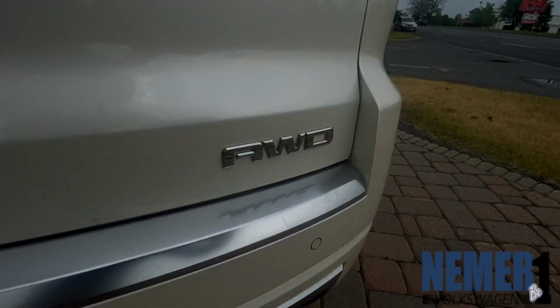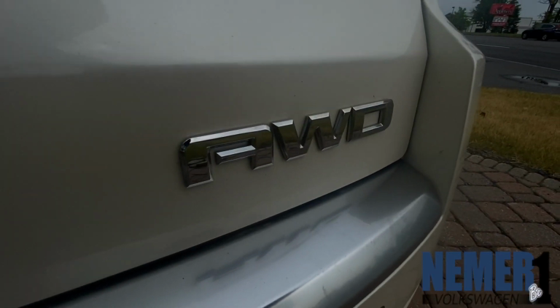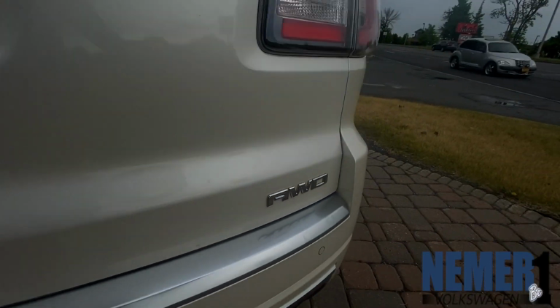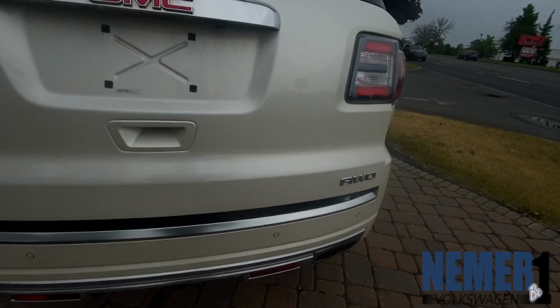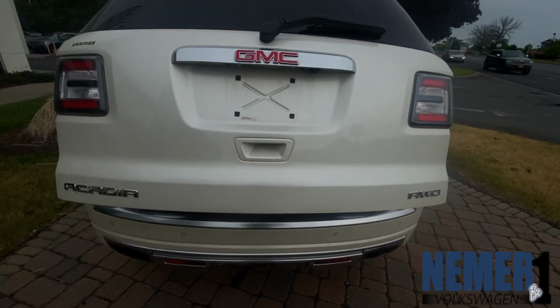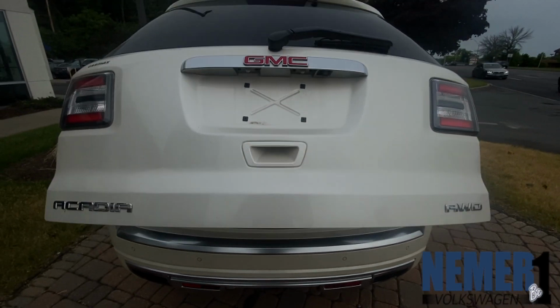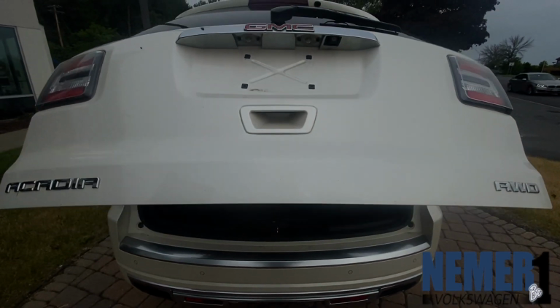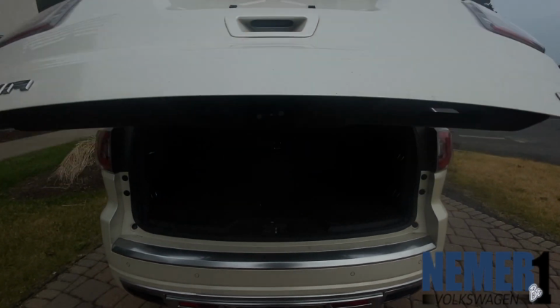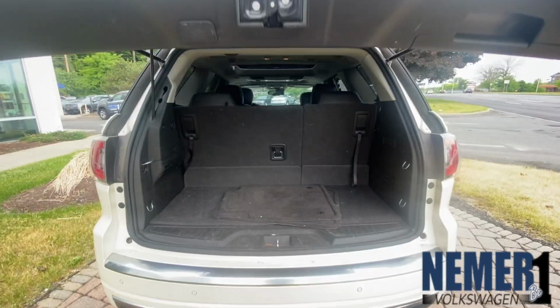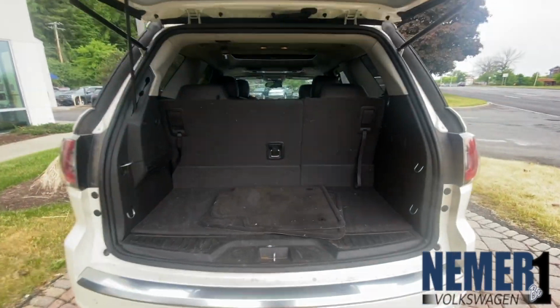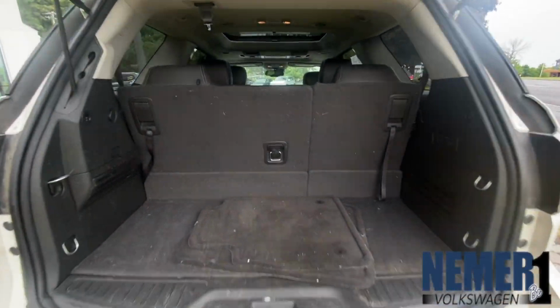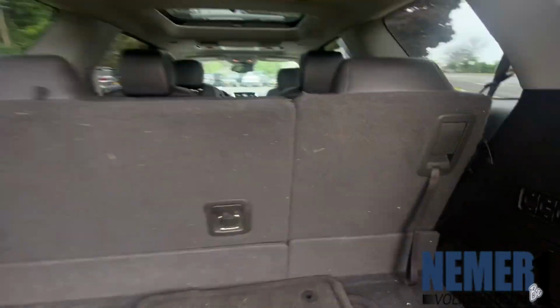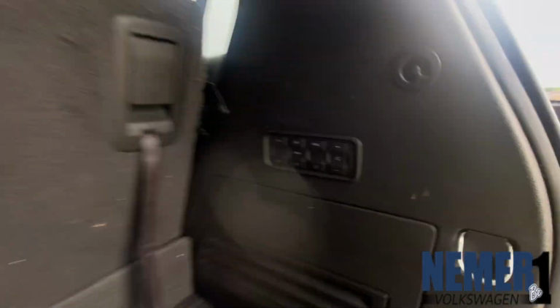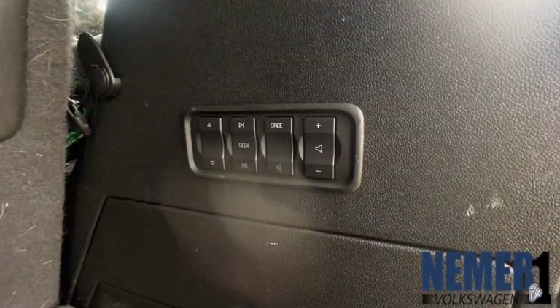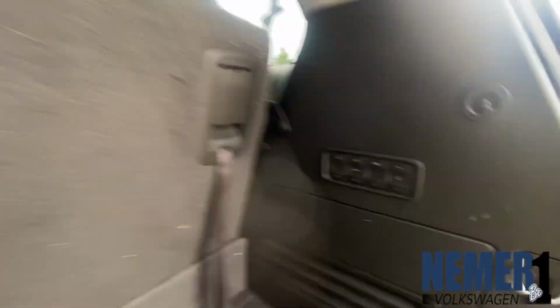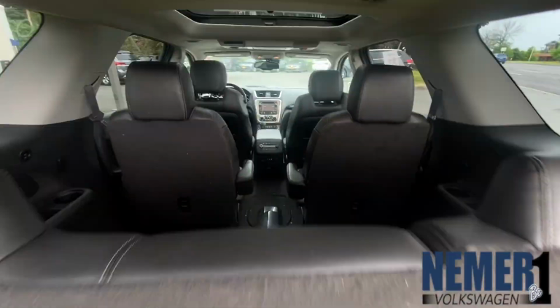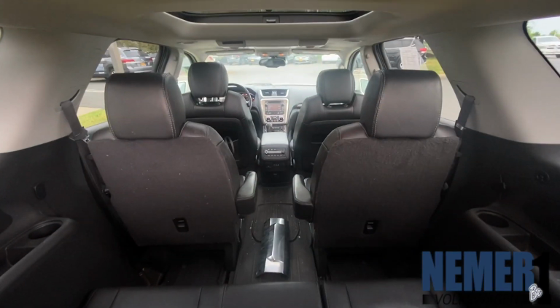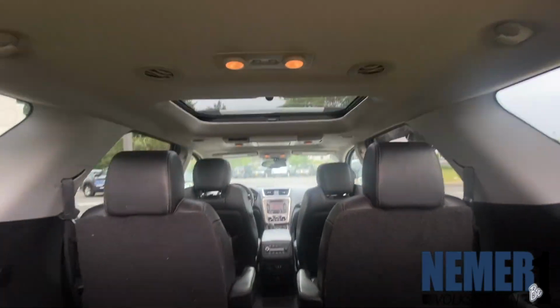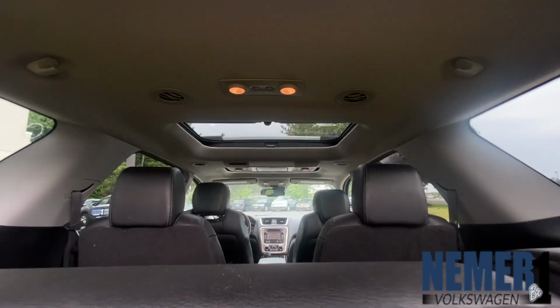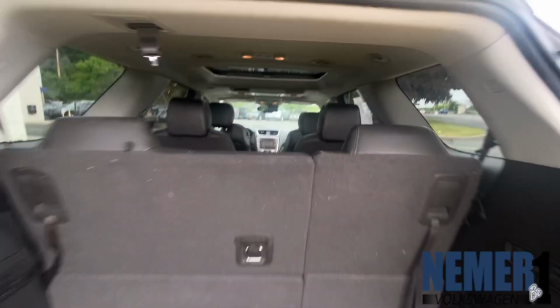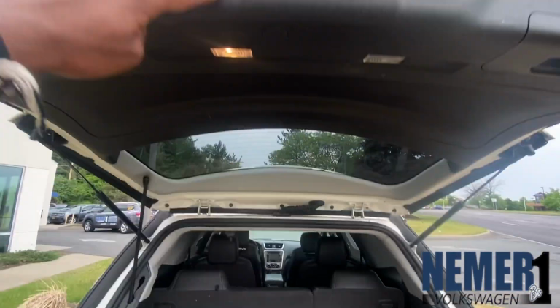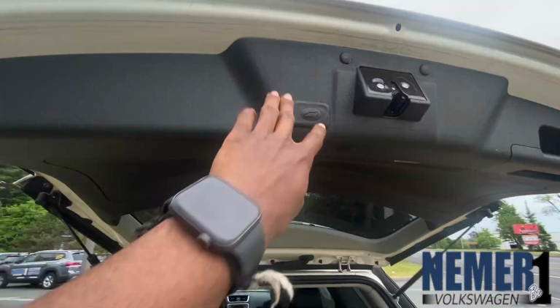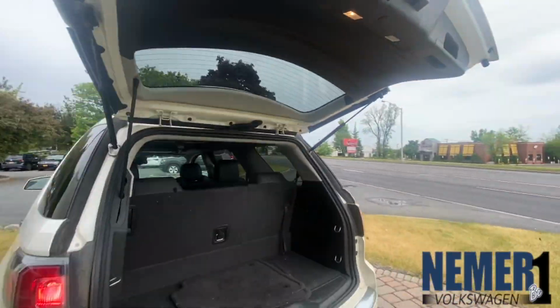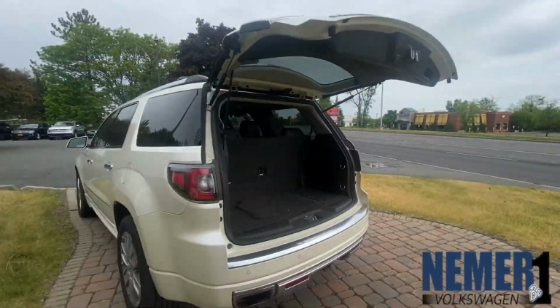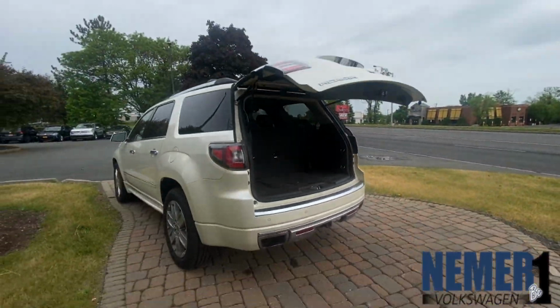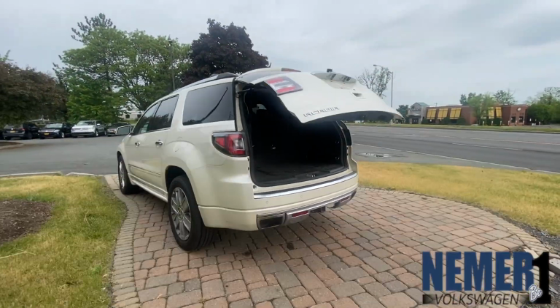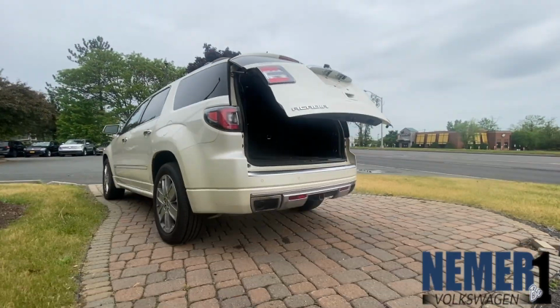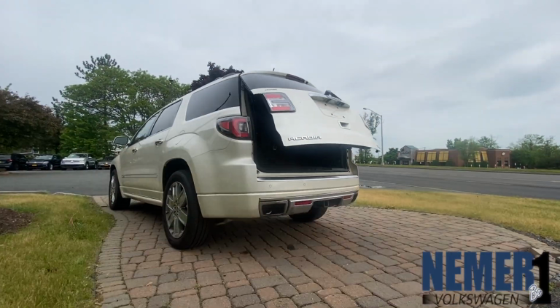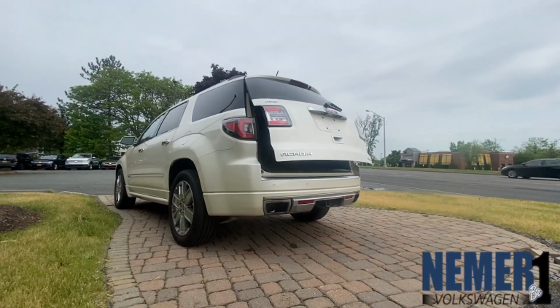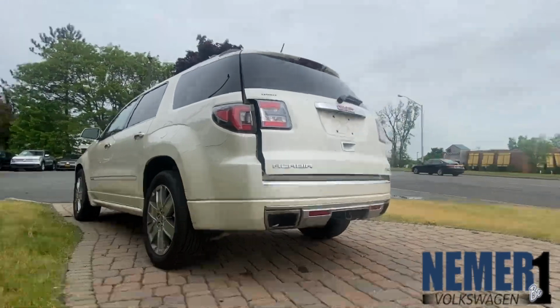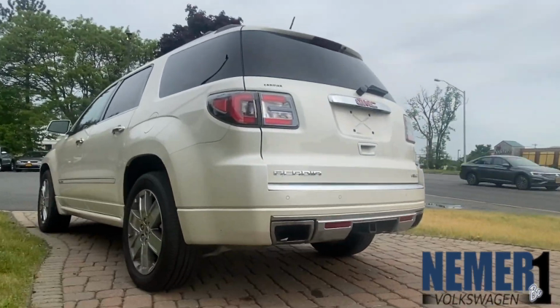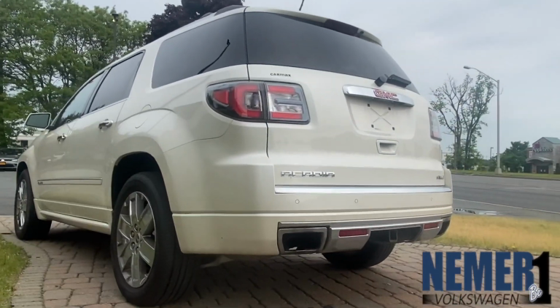Tri-zone AC with rear AC controls, rear park assist, radio with USB and AUX input, Bluetooth connectivity and navigation system, heated and cooled leather seats, and remote keyless illuminated entry.